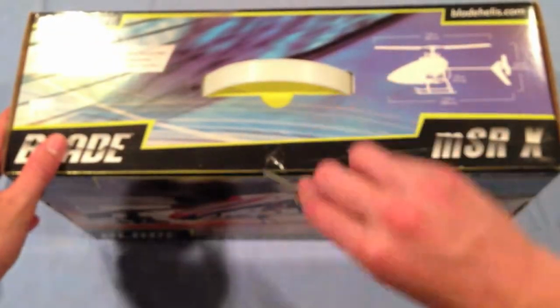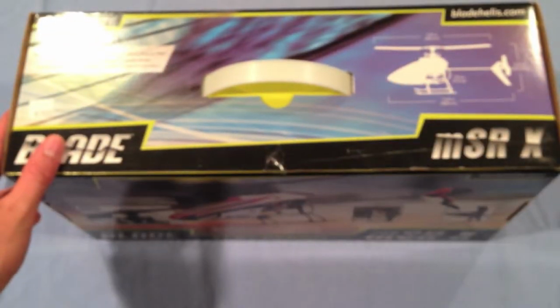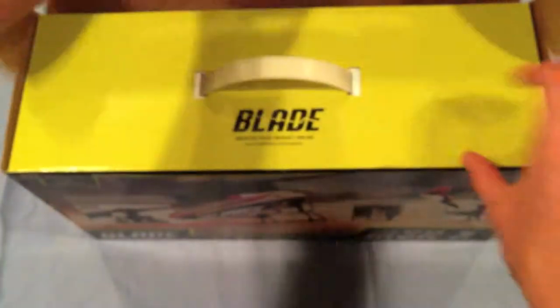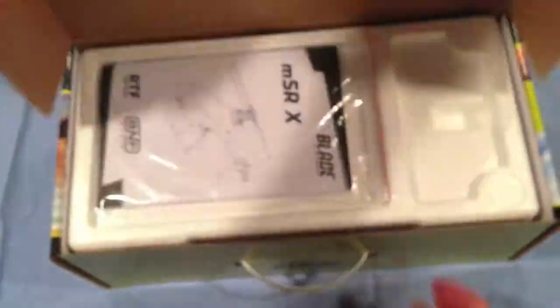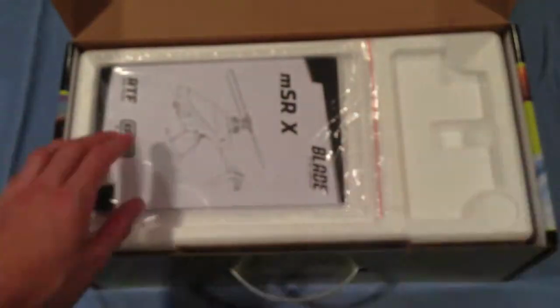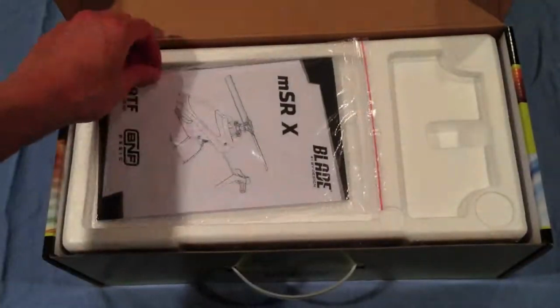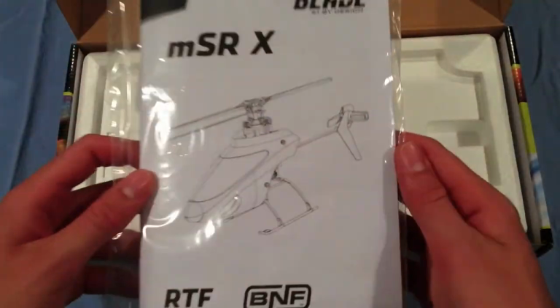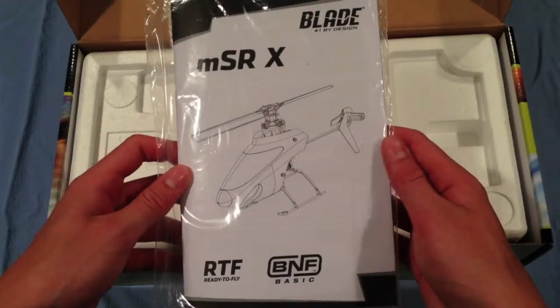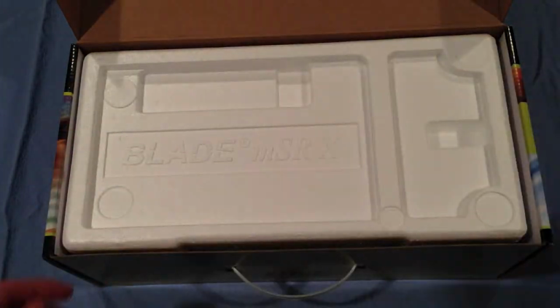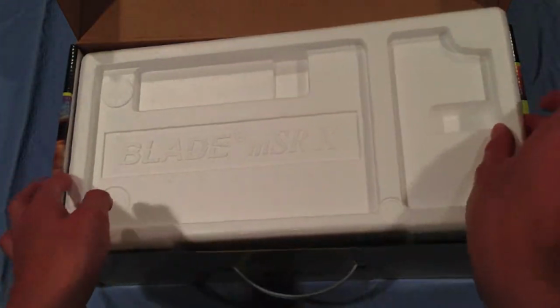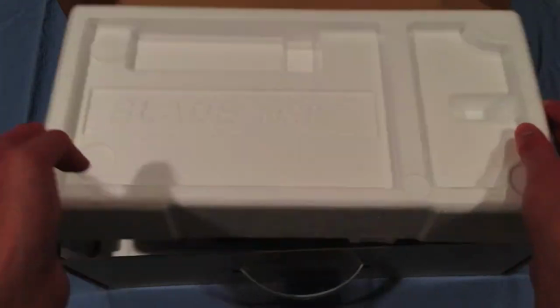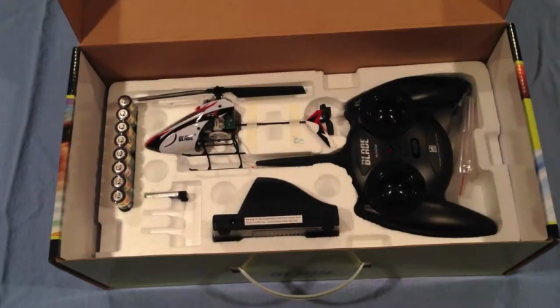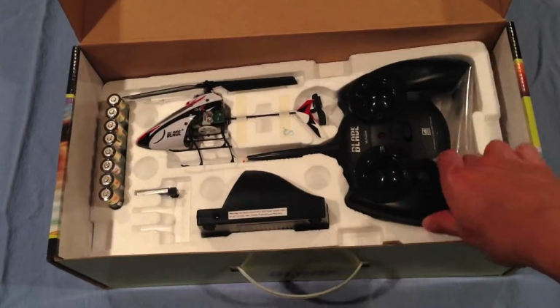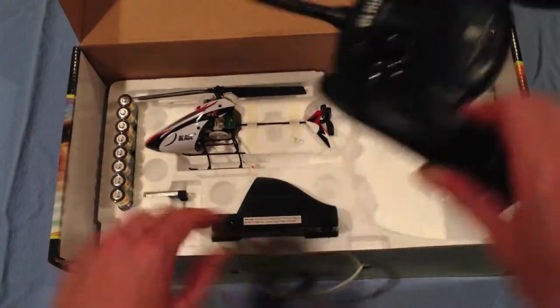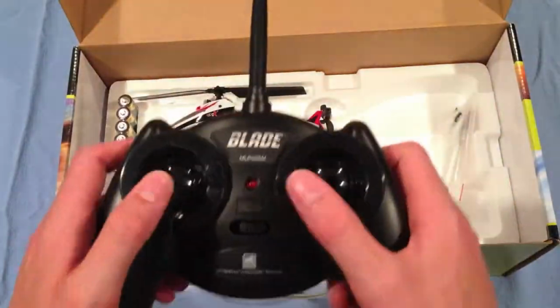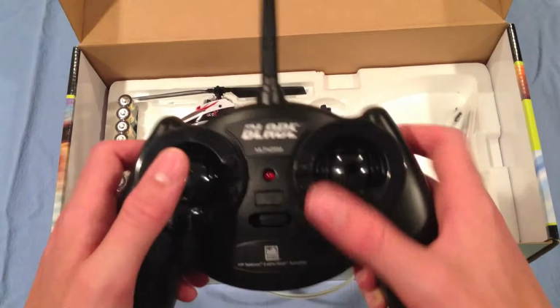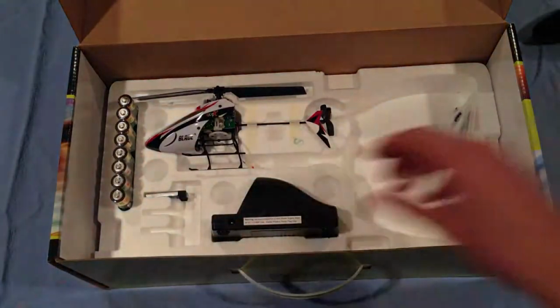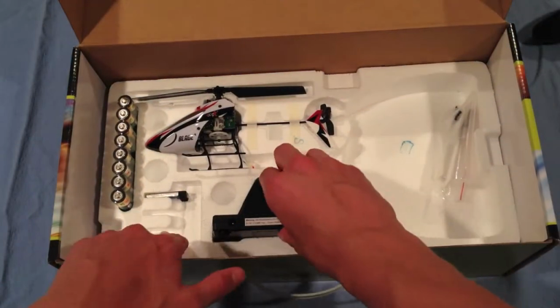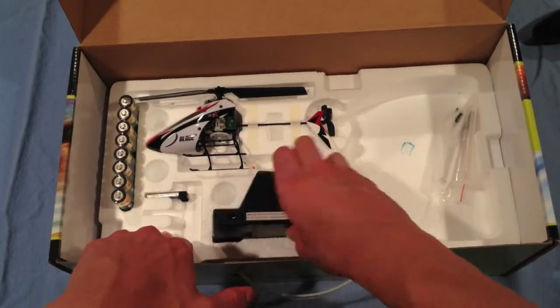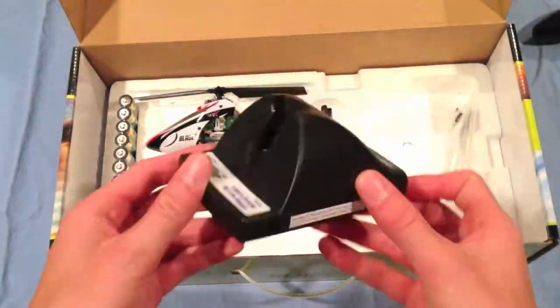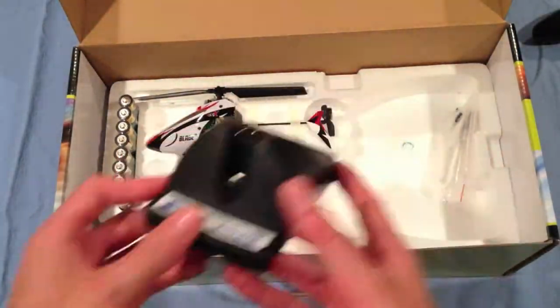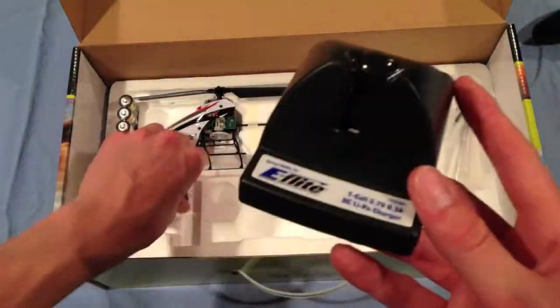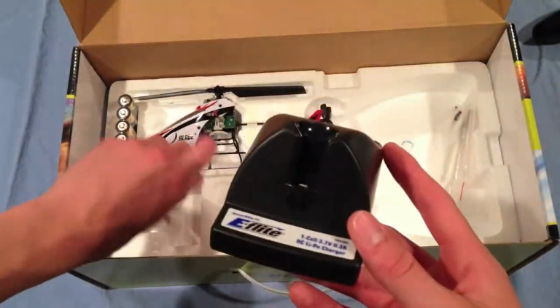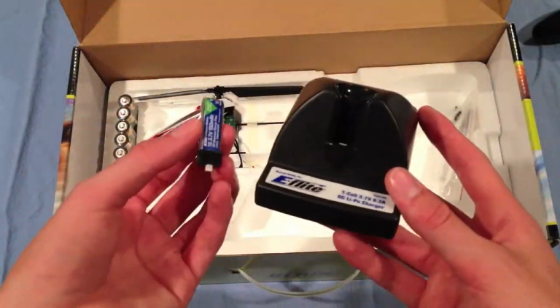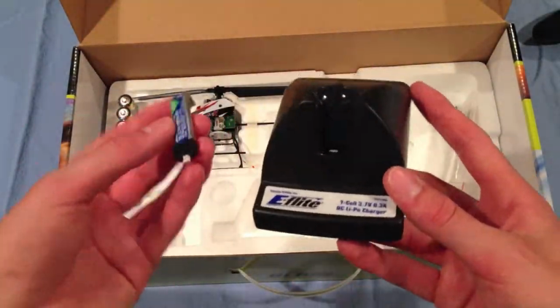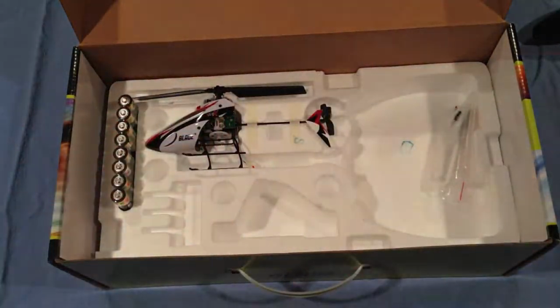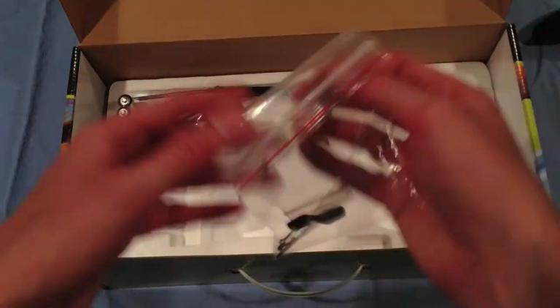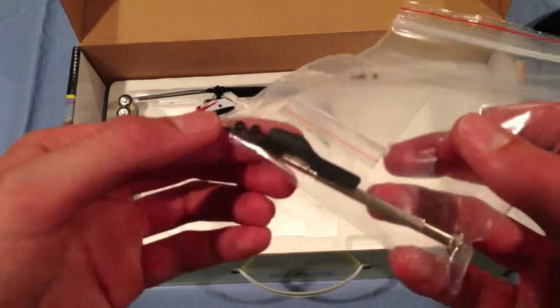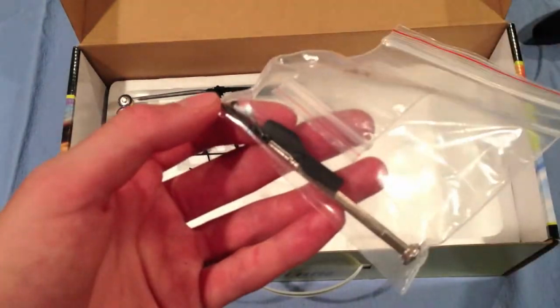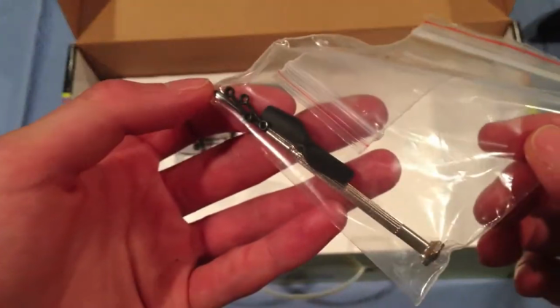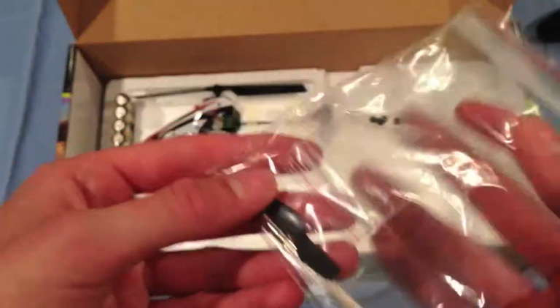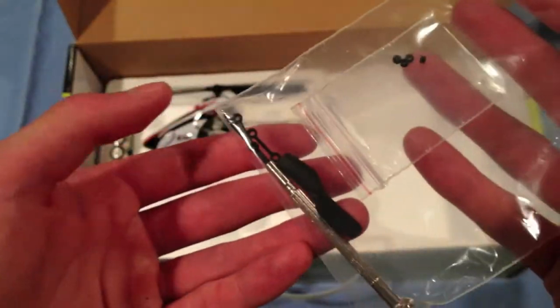The first thing you'll find when you open the box is the instruction manual, and it also comes with a repair DVD with some videos. Next you'll find the controller. You'll also find the charging unit for the 150 mAh battery, some spare parts, and a repair tool.